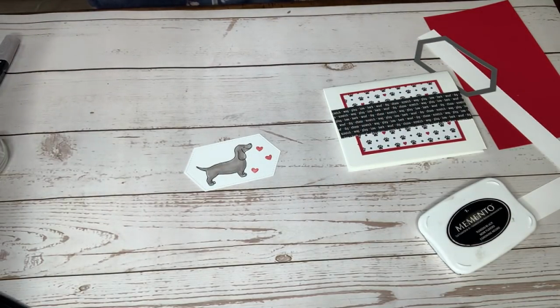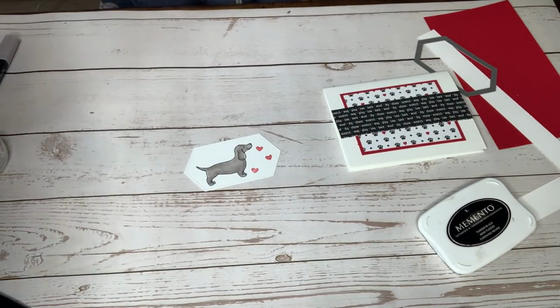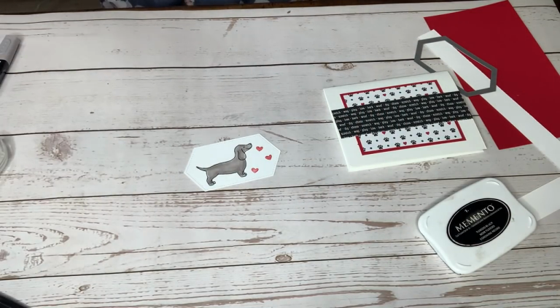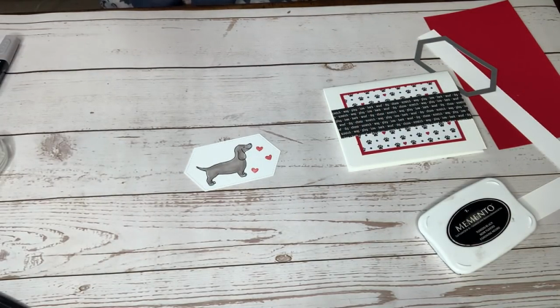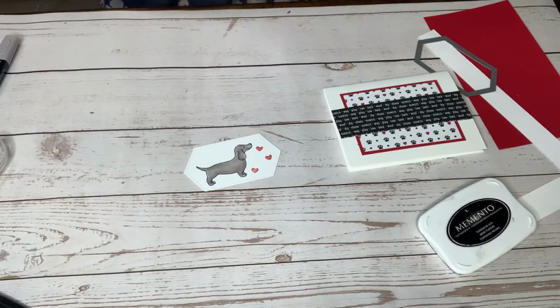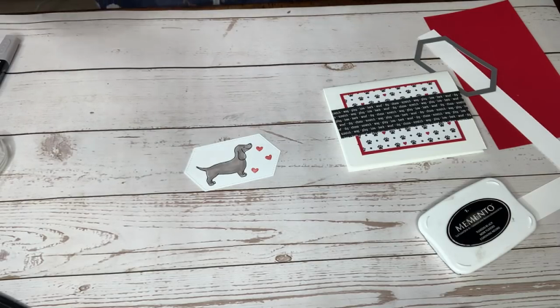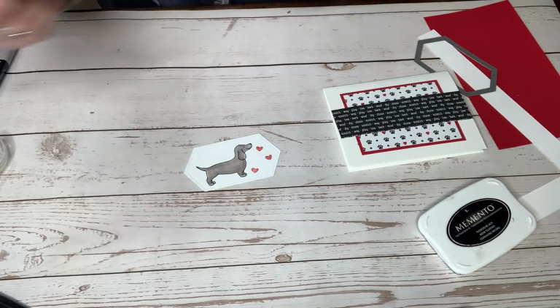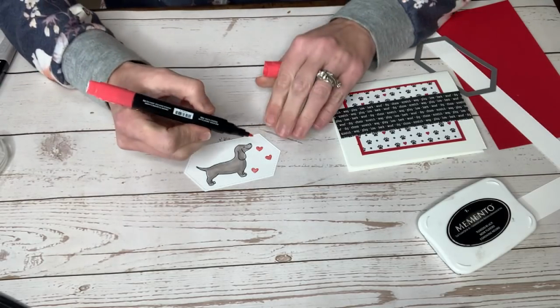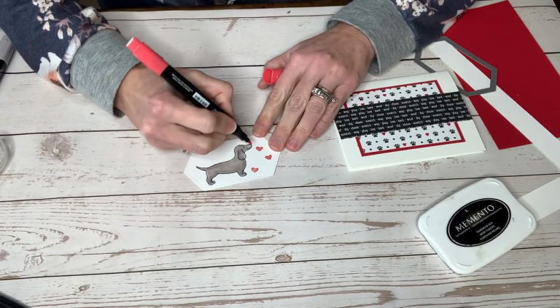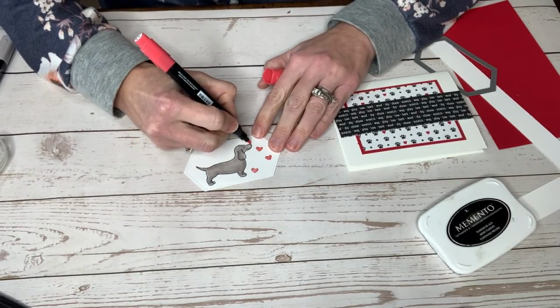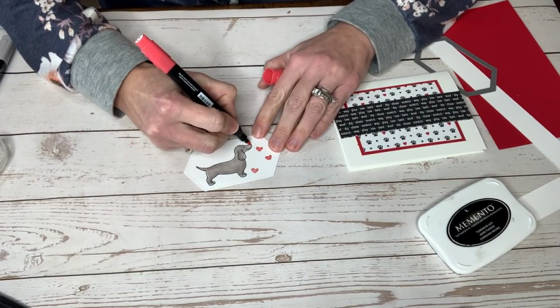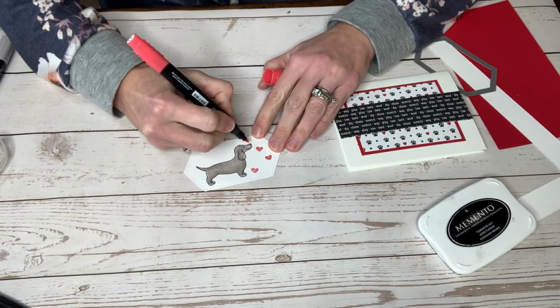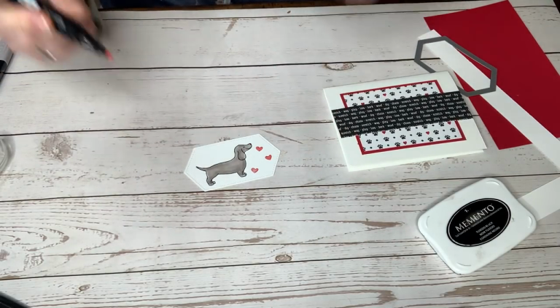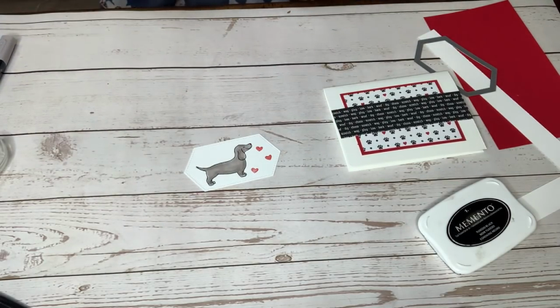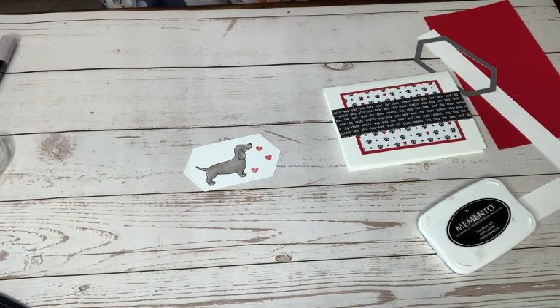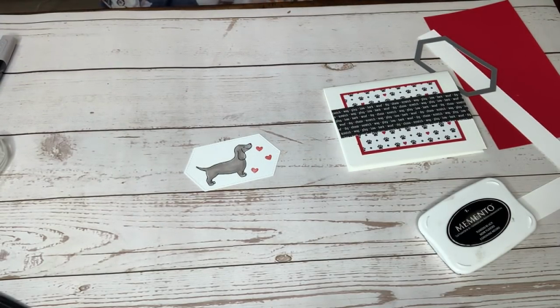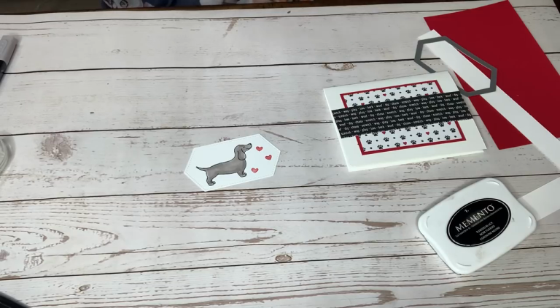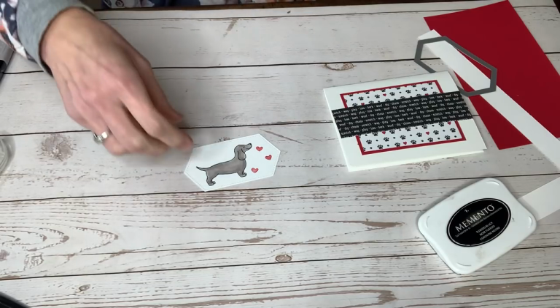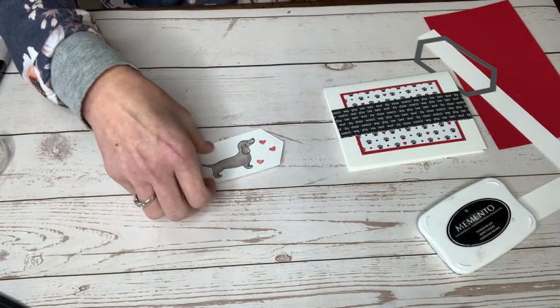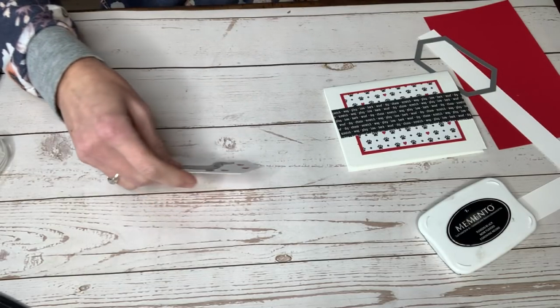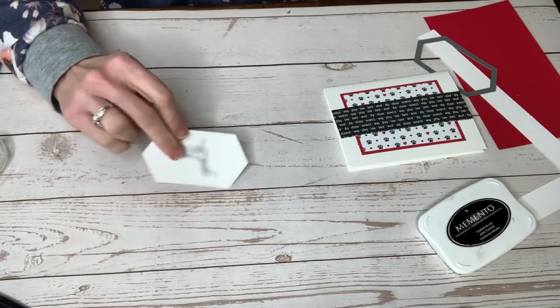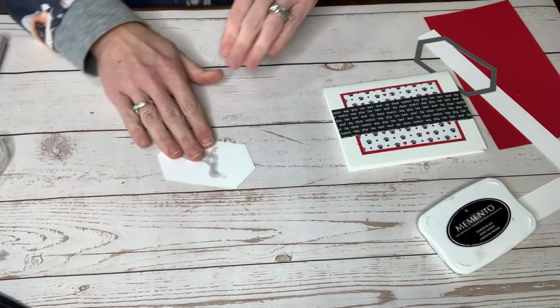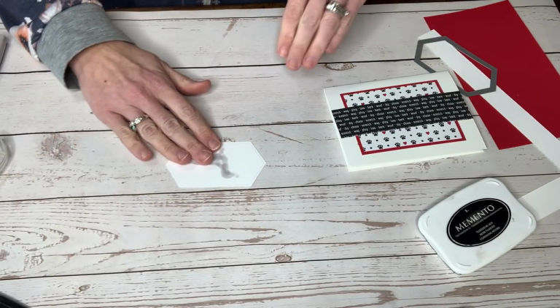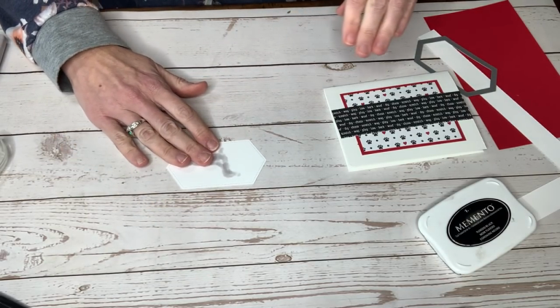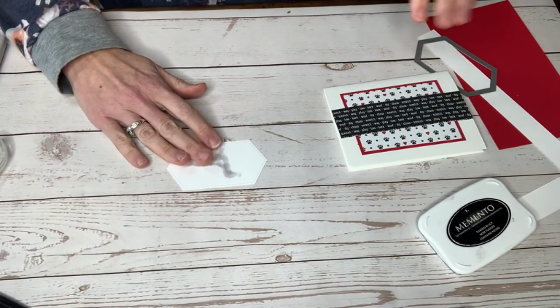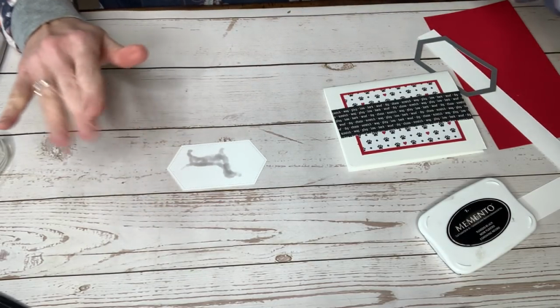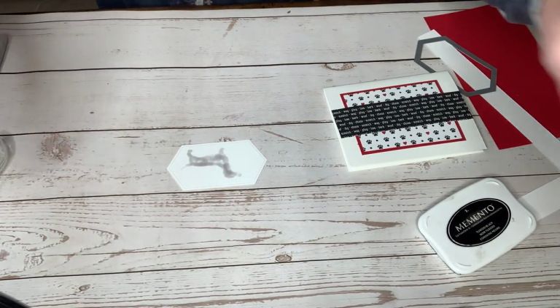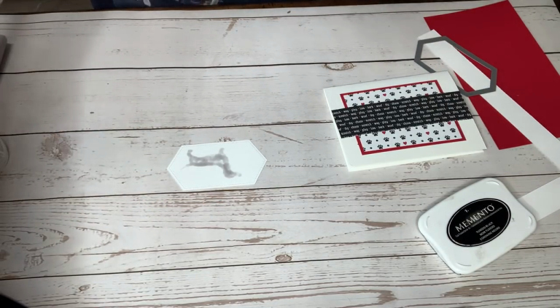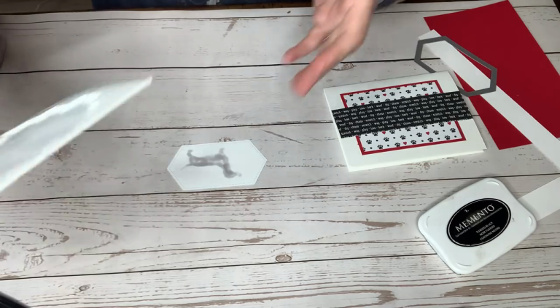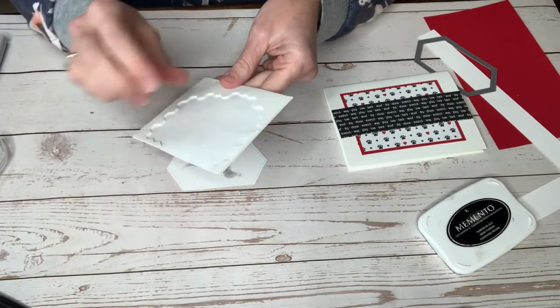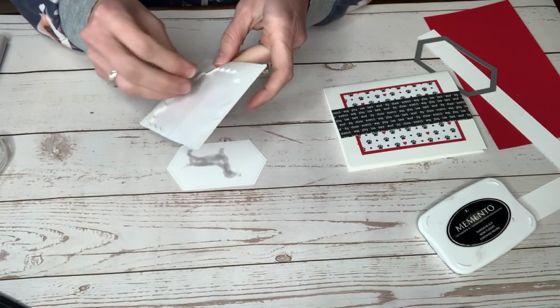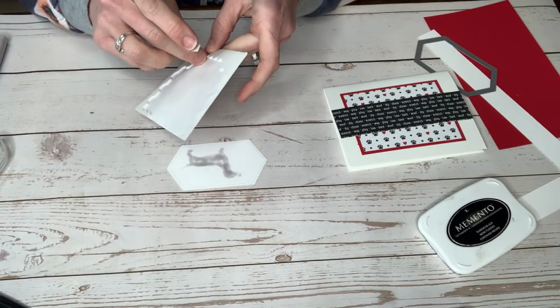Once he's colored in, let me give him a little pink nose. You've got to get a little tiny pink nose there. There you go. We are going to put that down to the top of our card here.